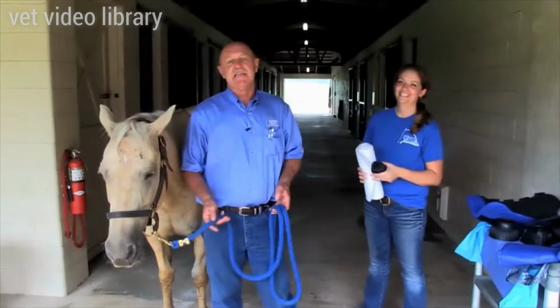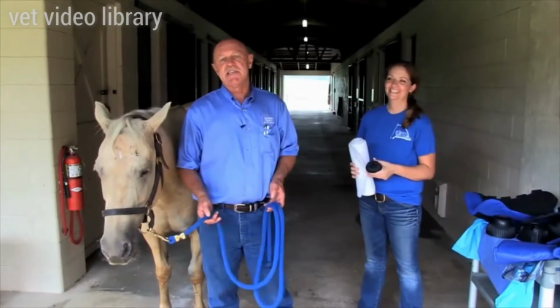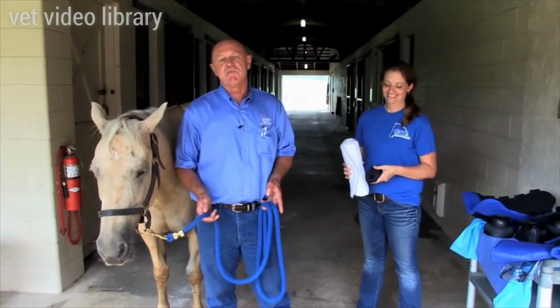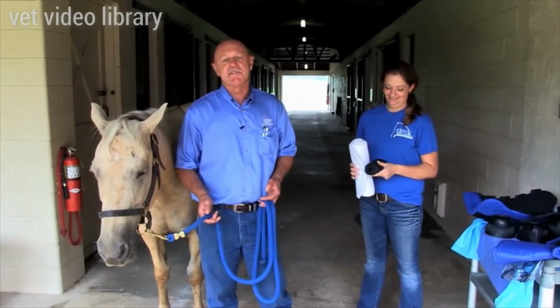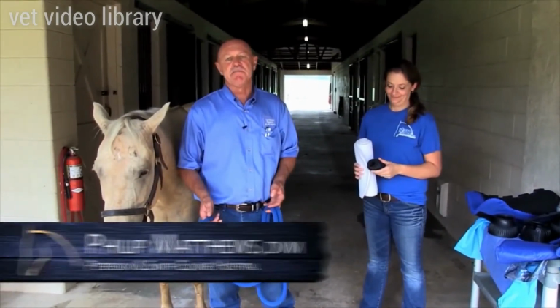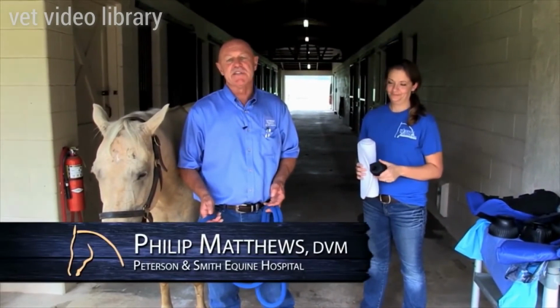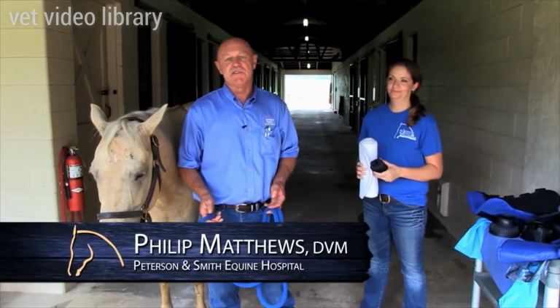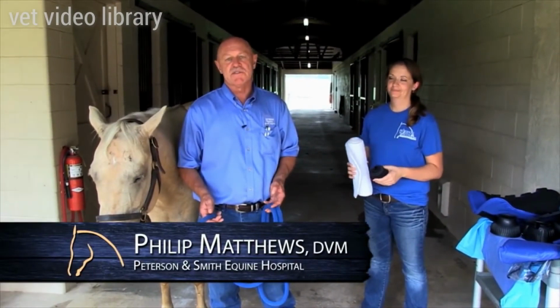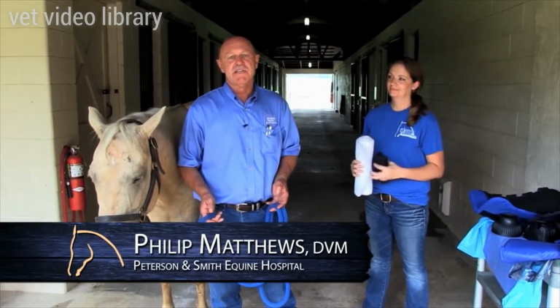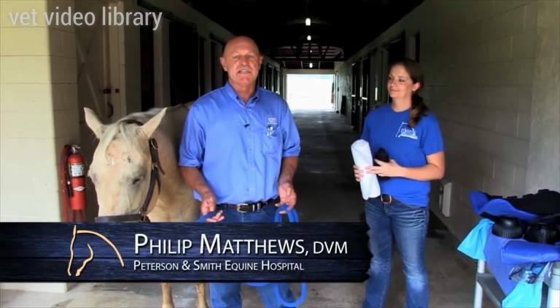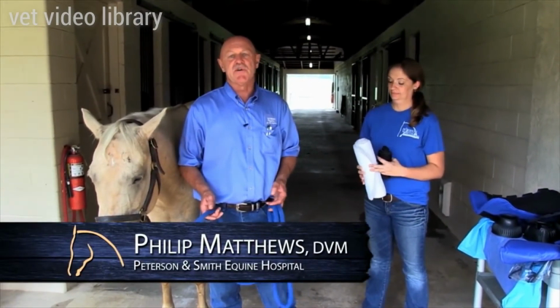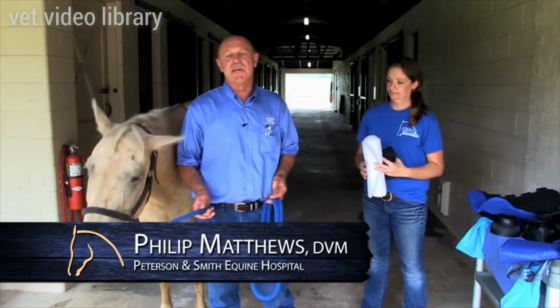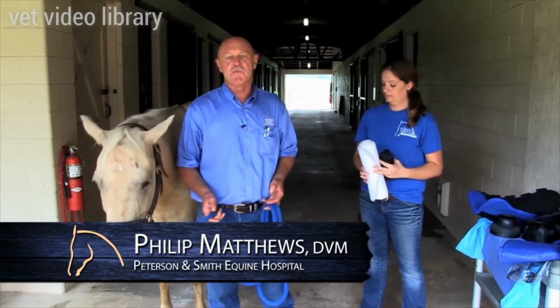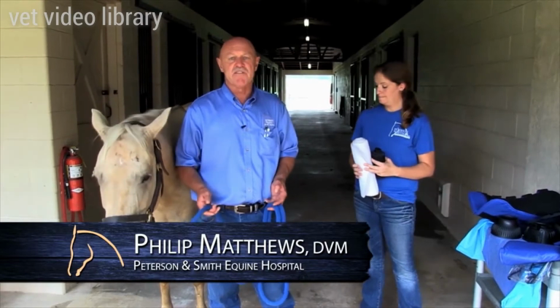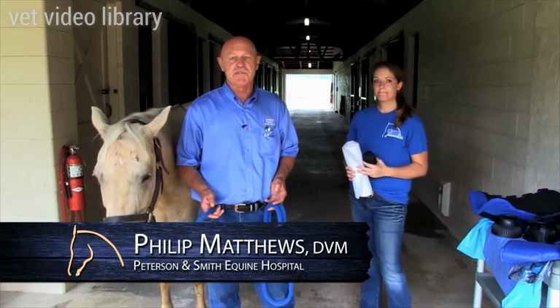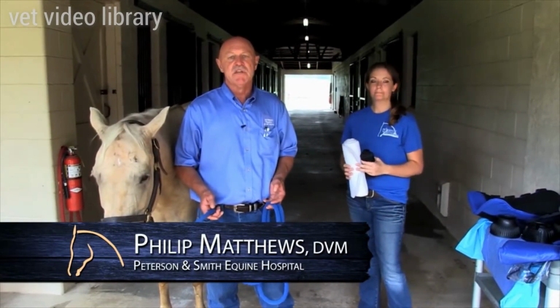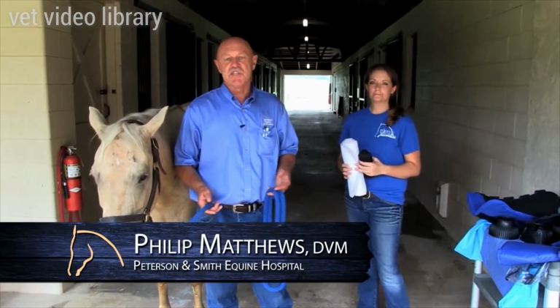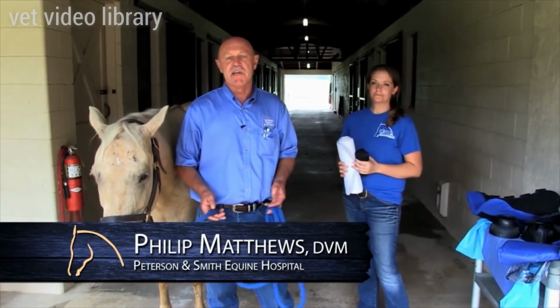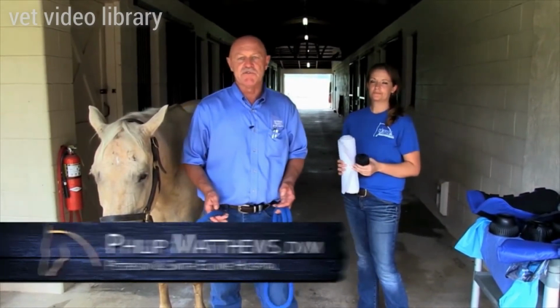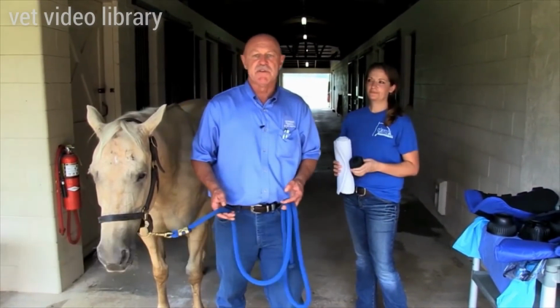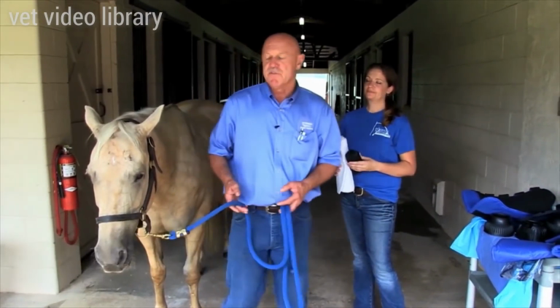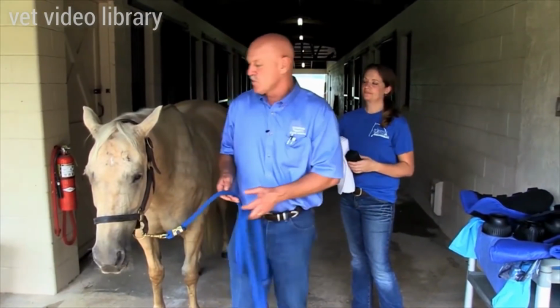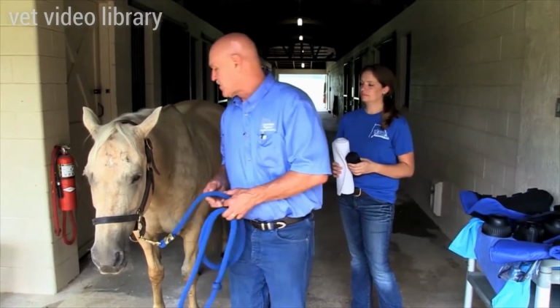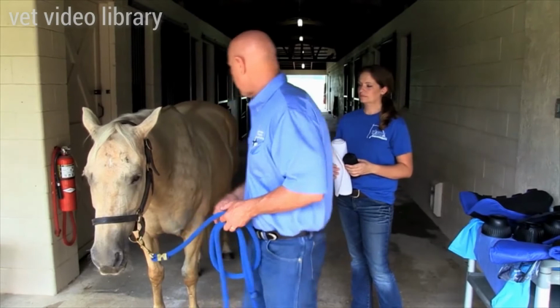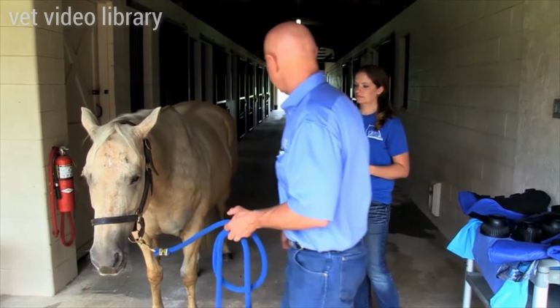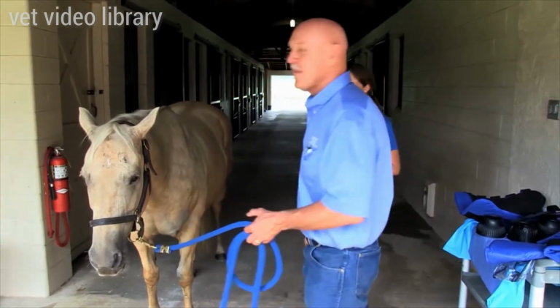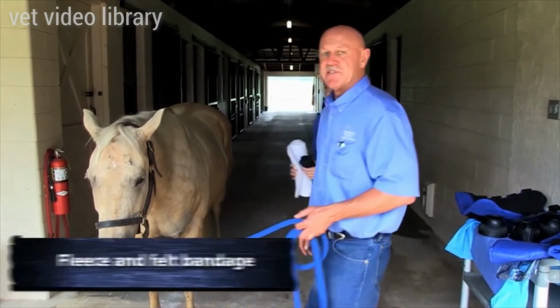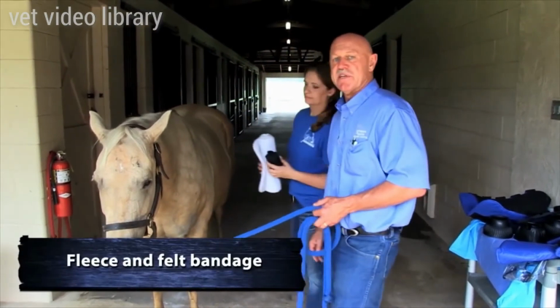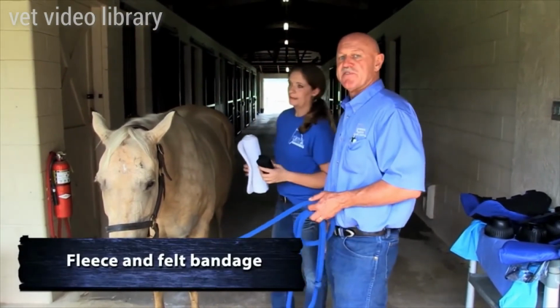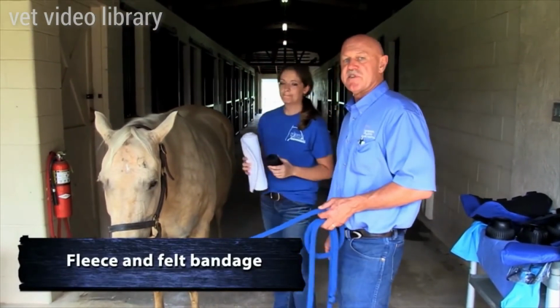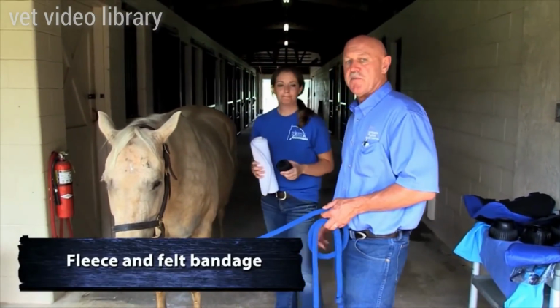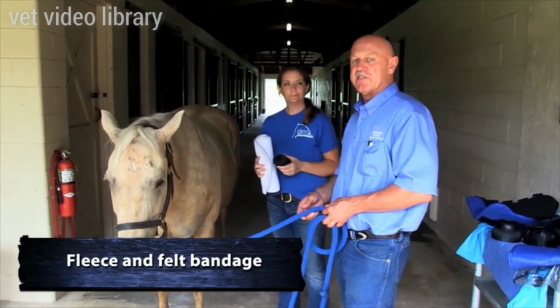In this section, we're going to discuss bandaging the legs of the horse. The bandages shown here today are for protective purposes, for shipping and other uses. The first one Jamie's going to apply is a fleece and felt bandage.